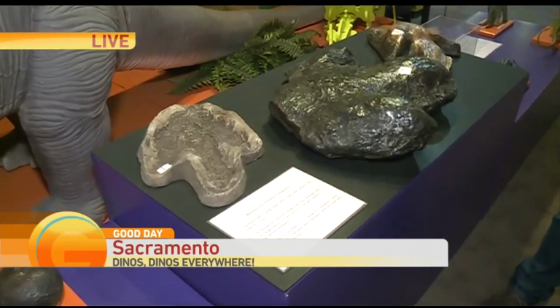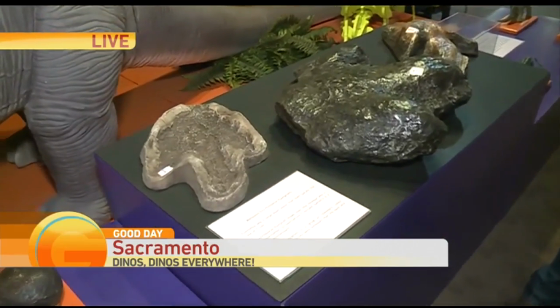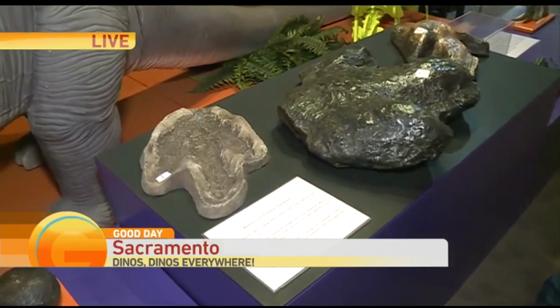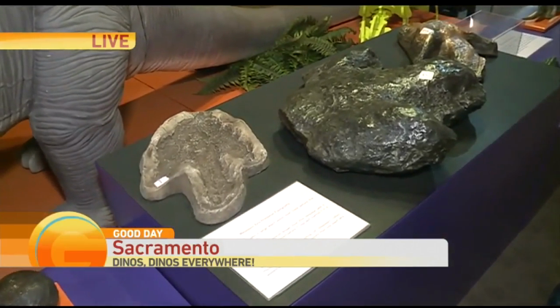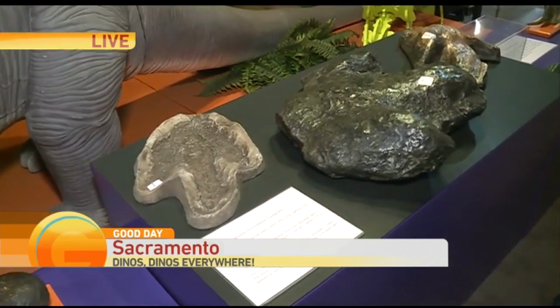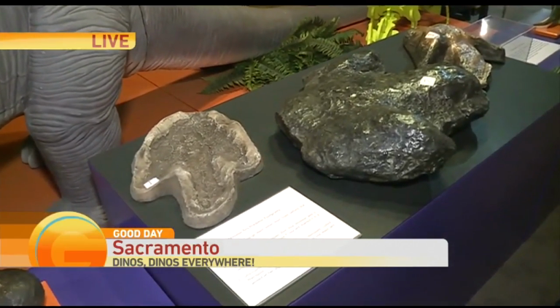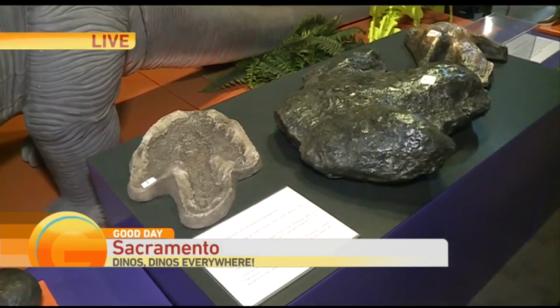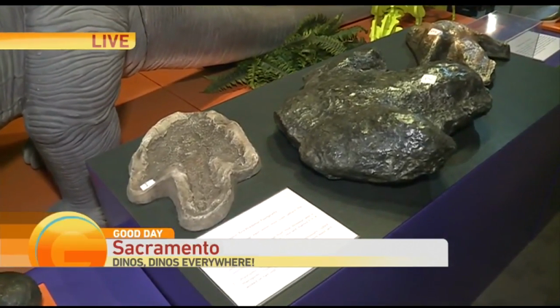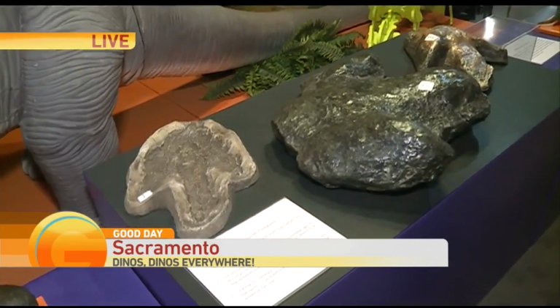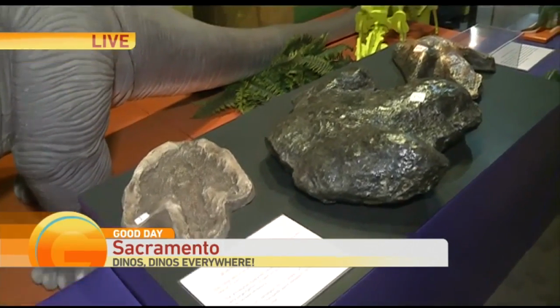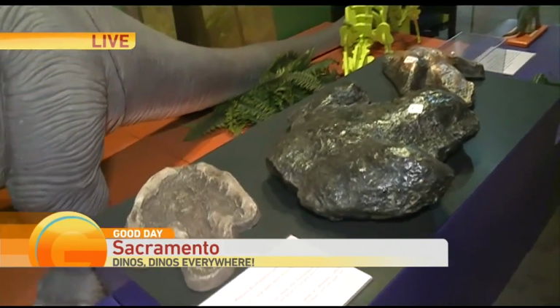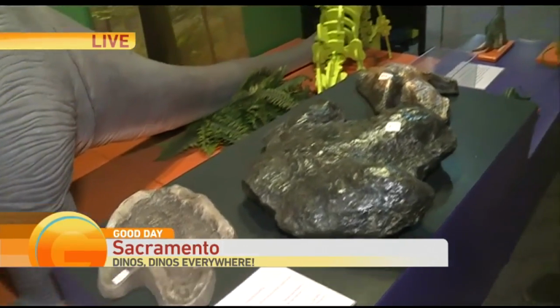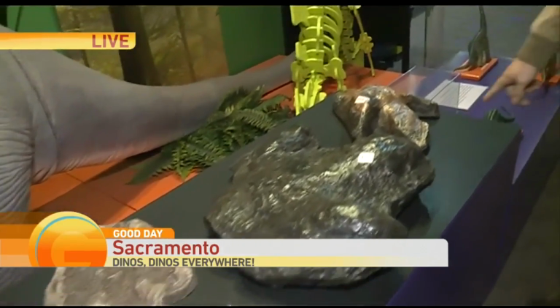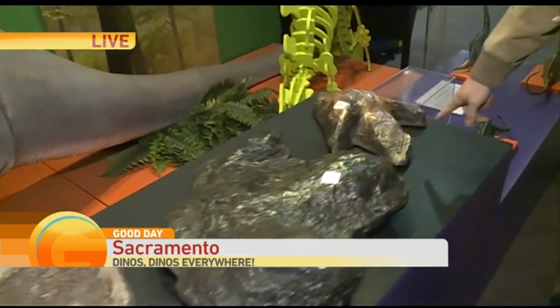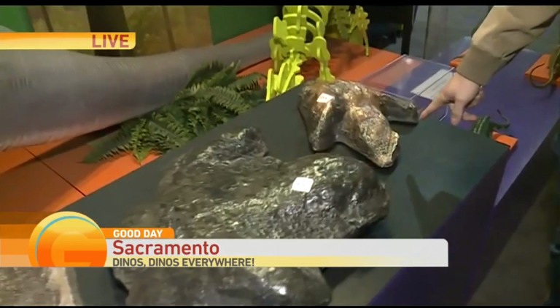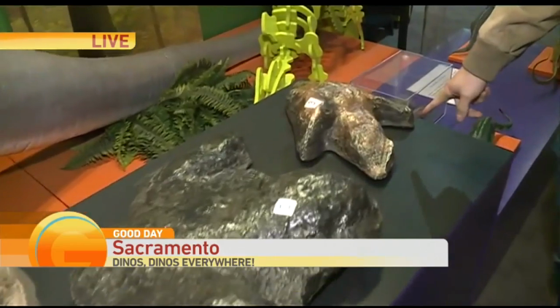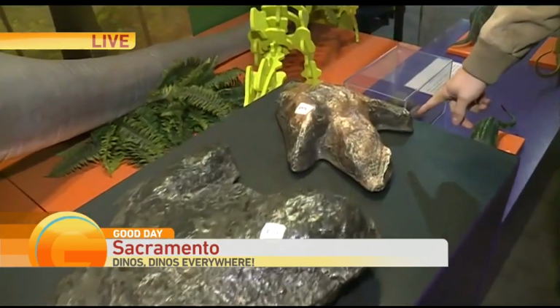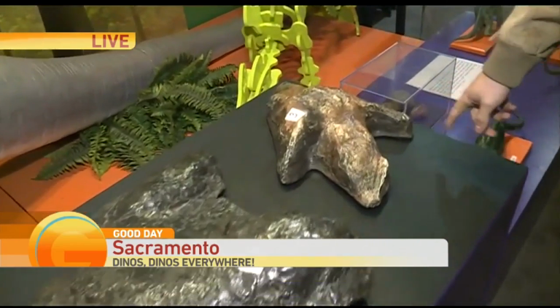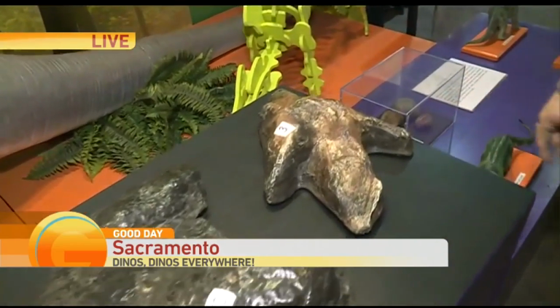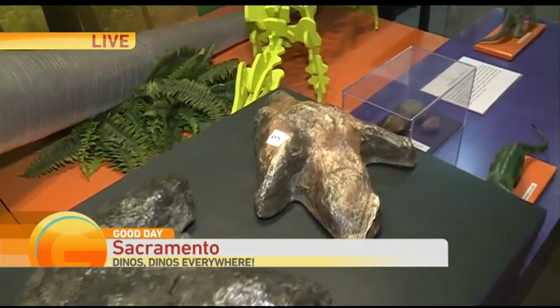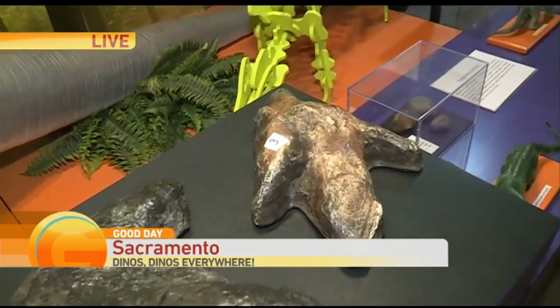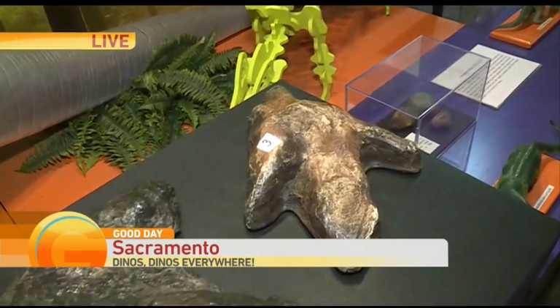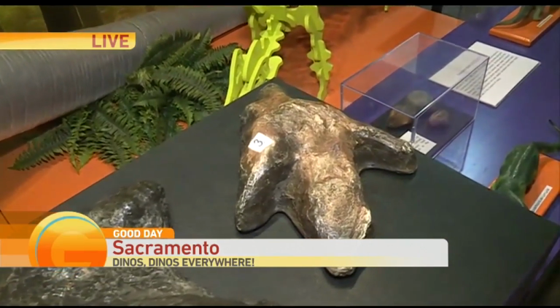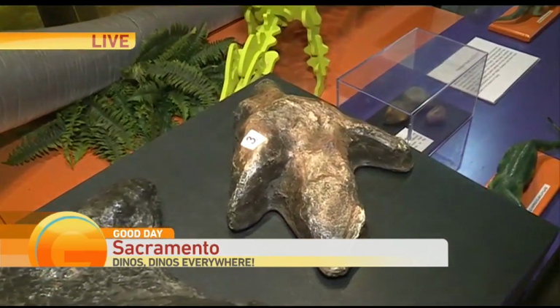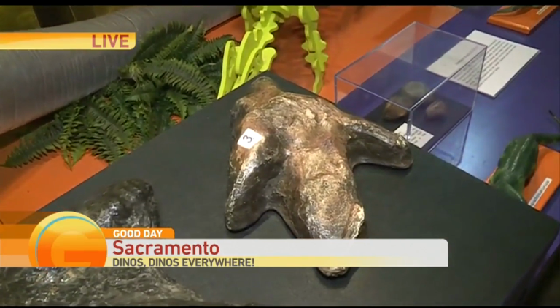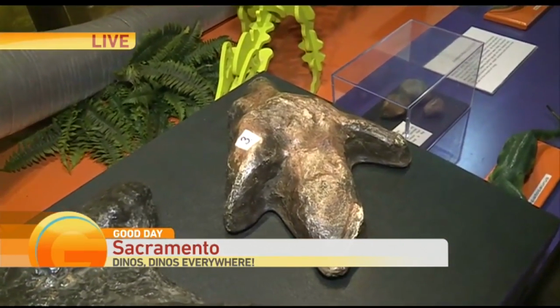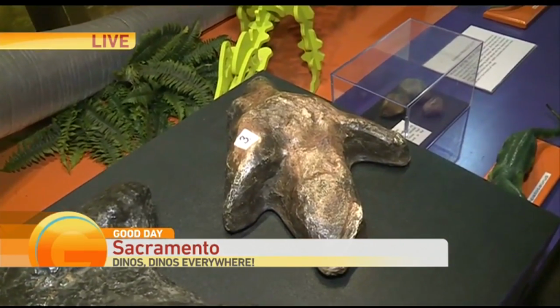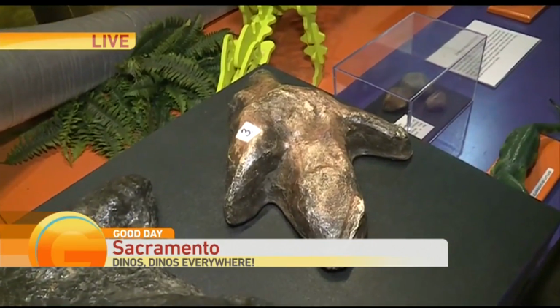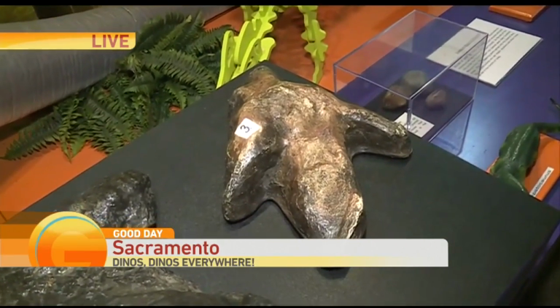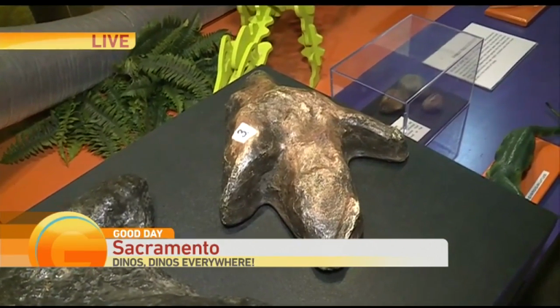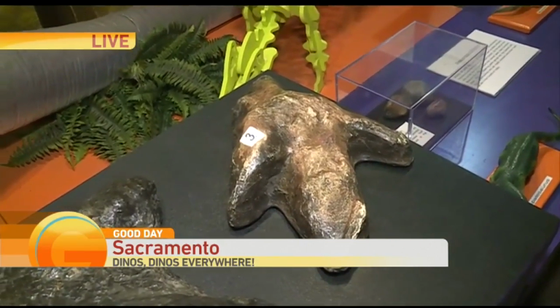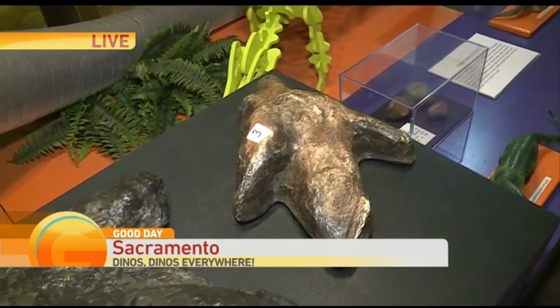You know your little friend Velociraptor back there? That's his older cousin — Utah Raptor's footprint. We're literally seeing the footprints of dinosaurs. How cool is that?